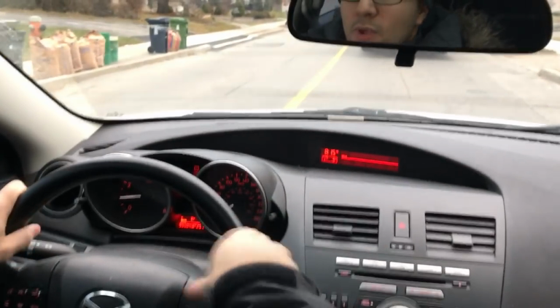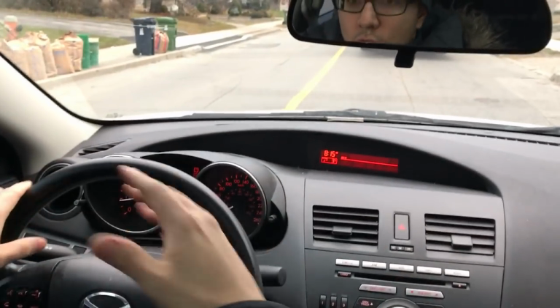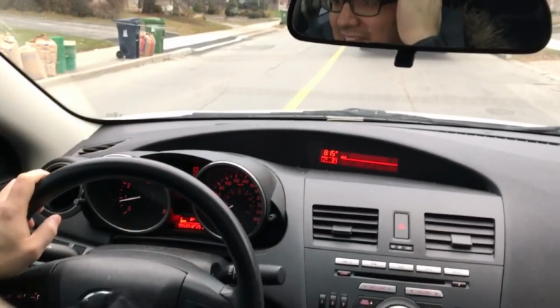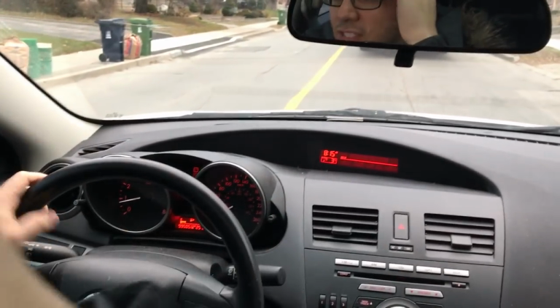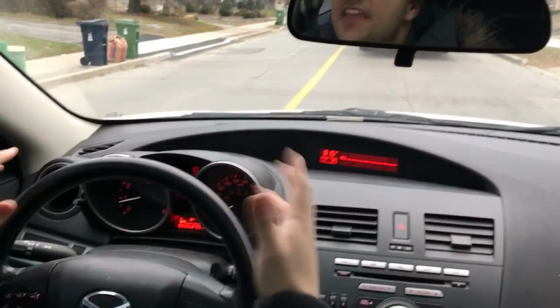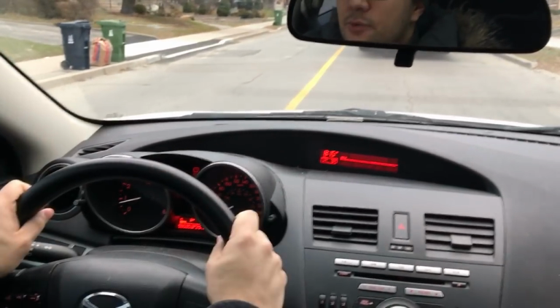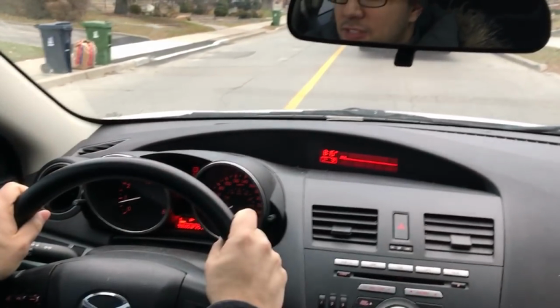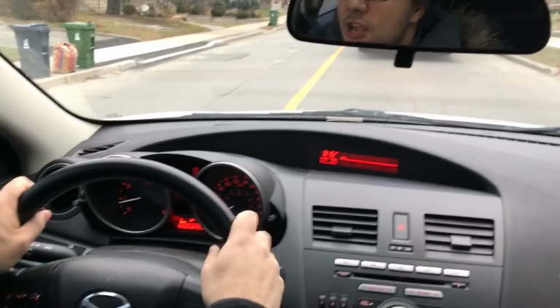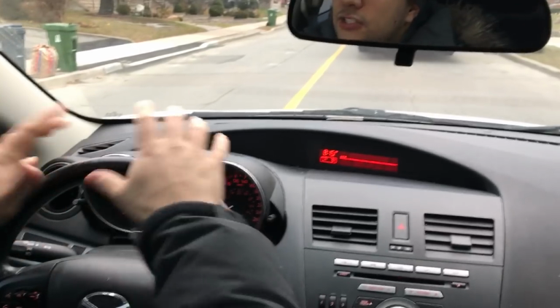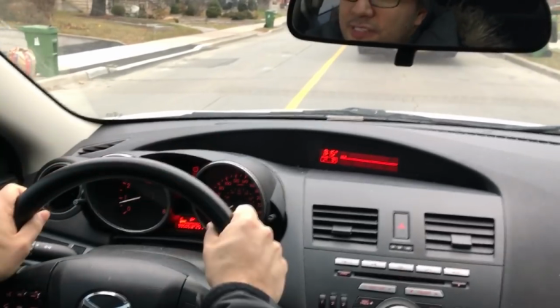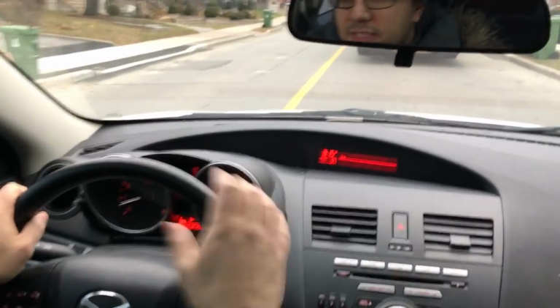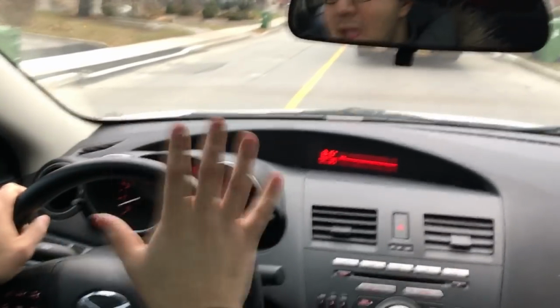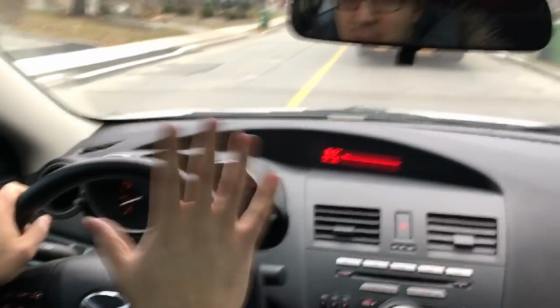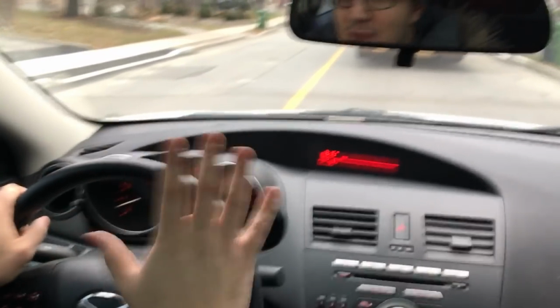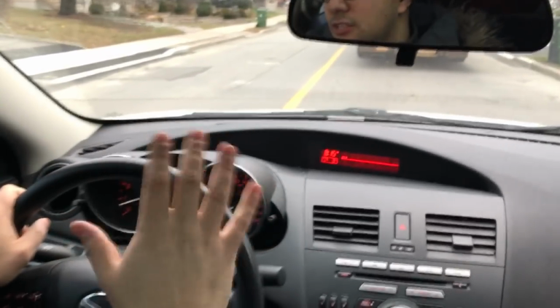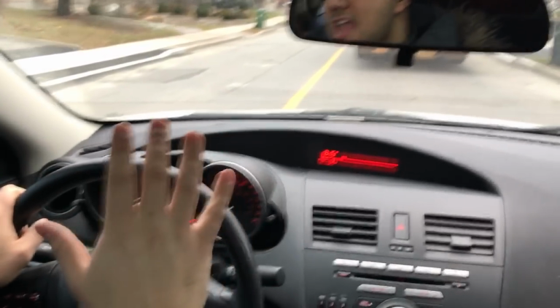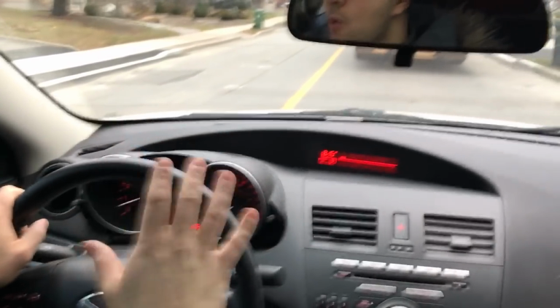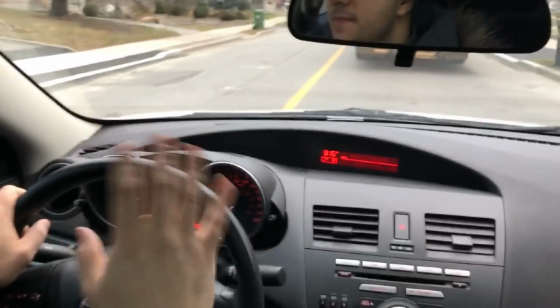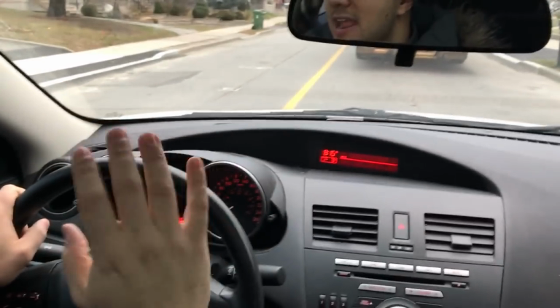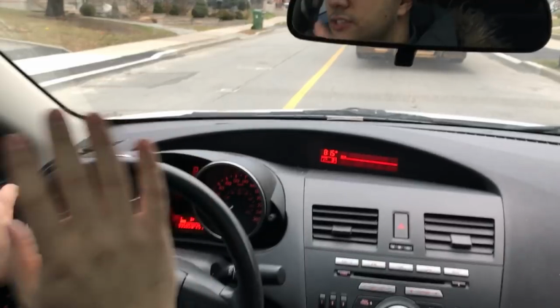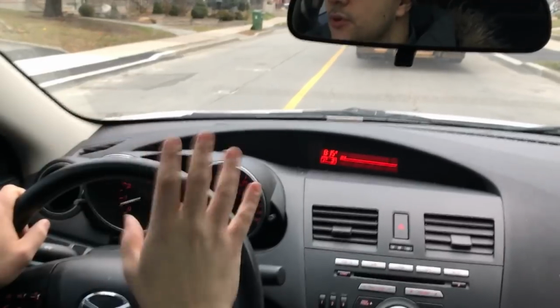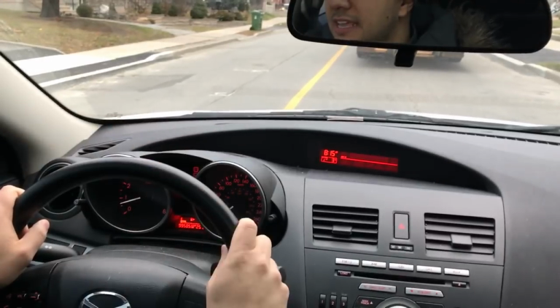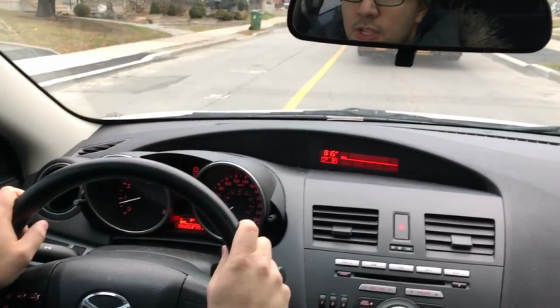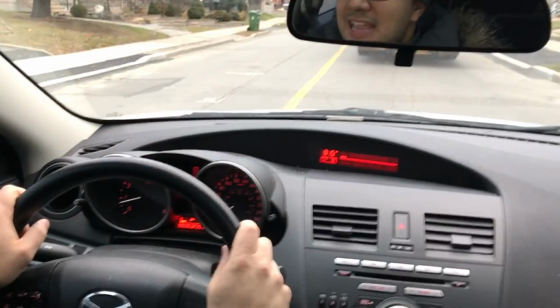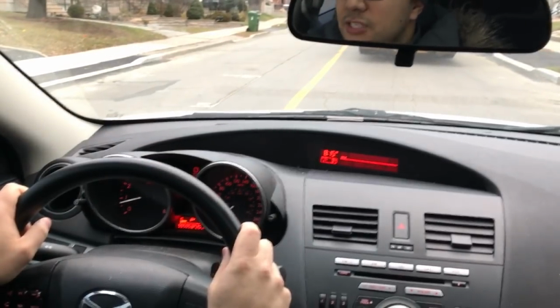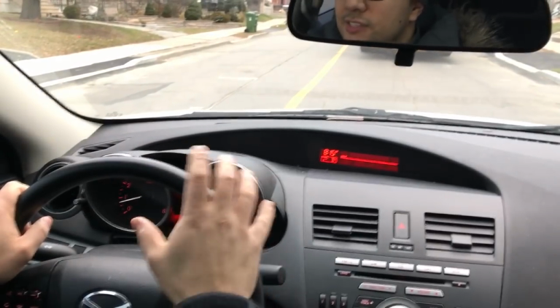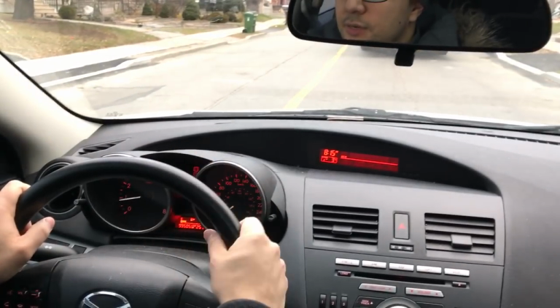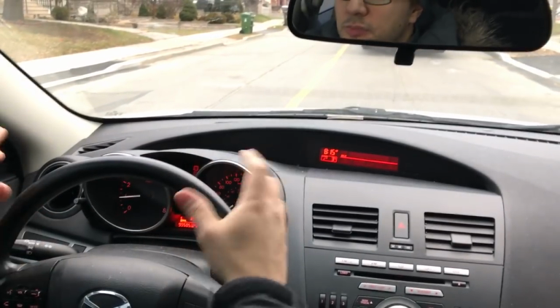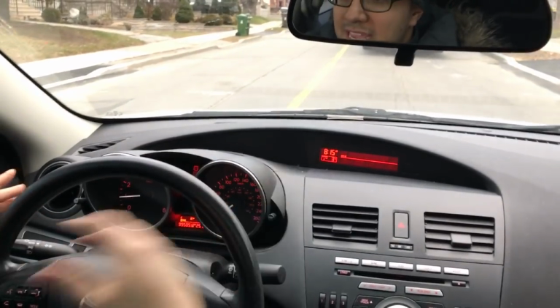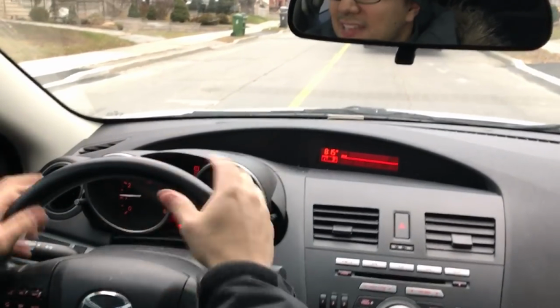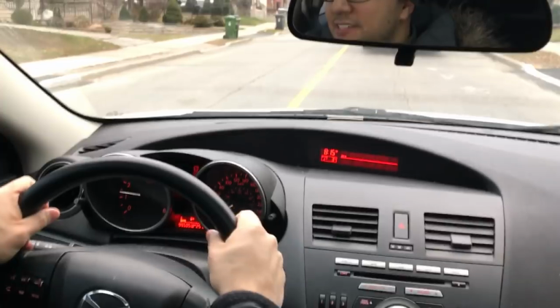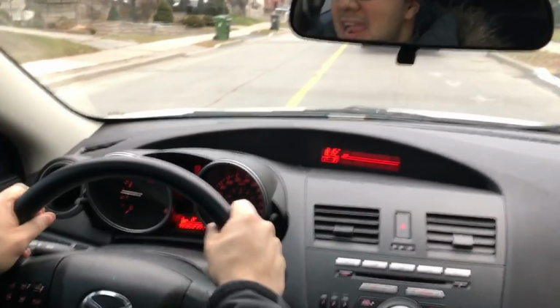When you know that it is actually safe to make a right hand turn, you're going to turn the steering wheel. Now when you're making a right hand turn, if you want to make it smoothly, you need to actually turn the steering wheel smoothly. And that's going to take some practice.